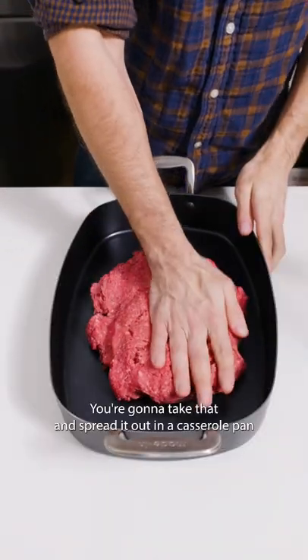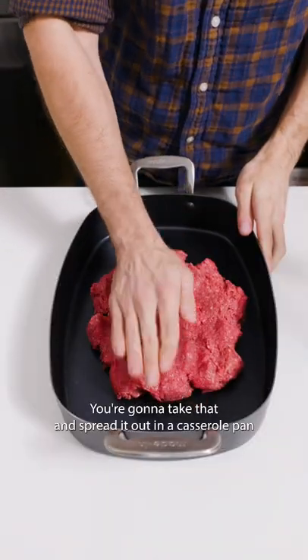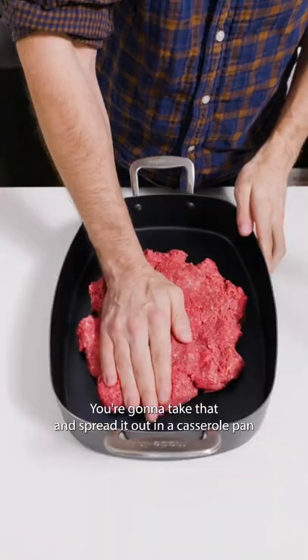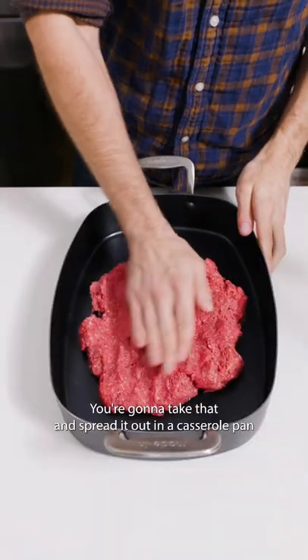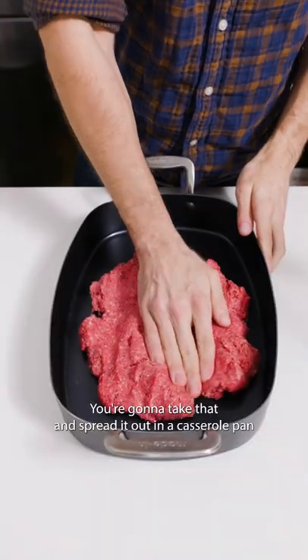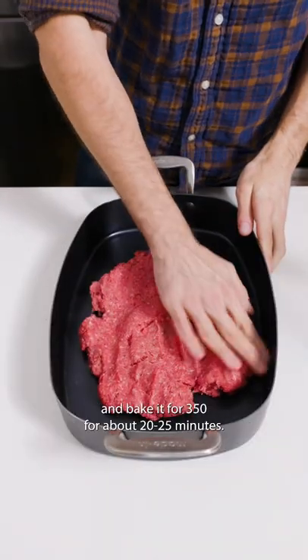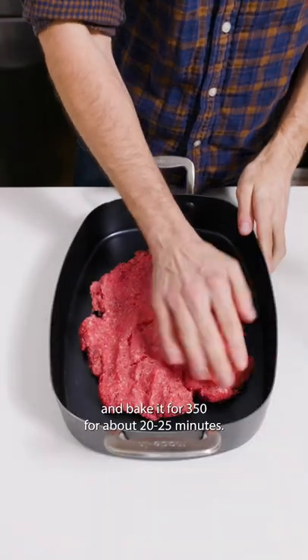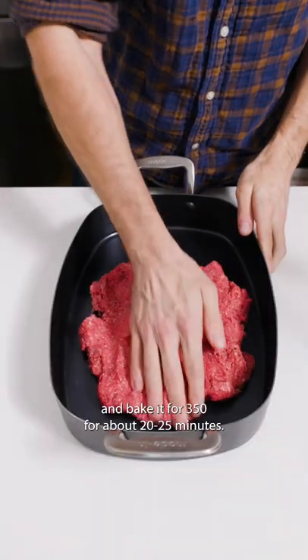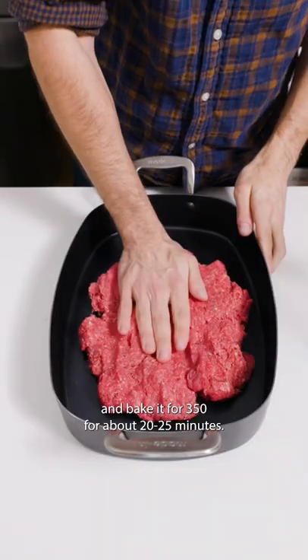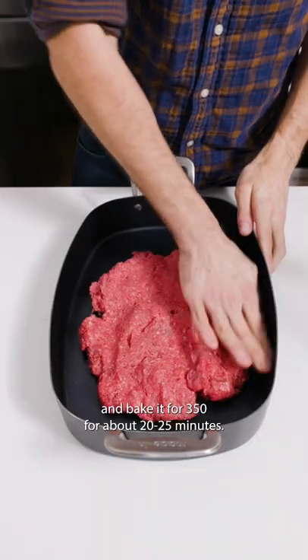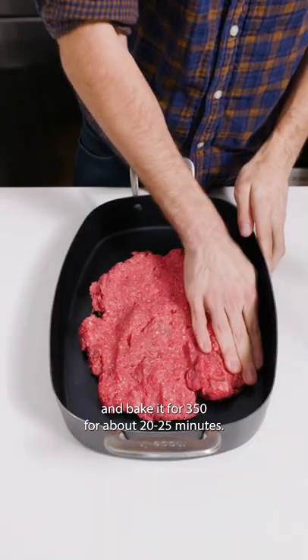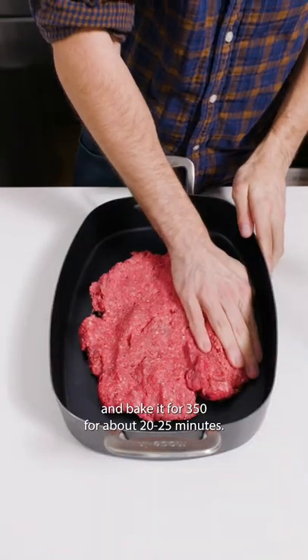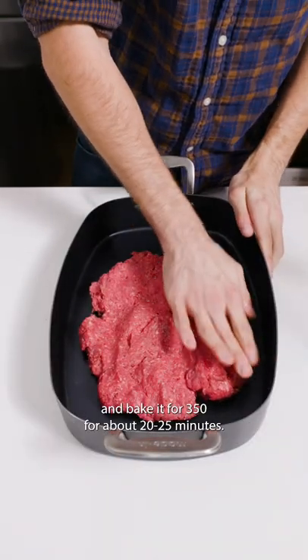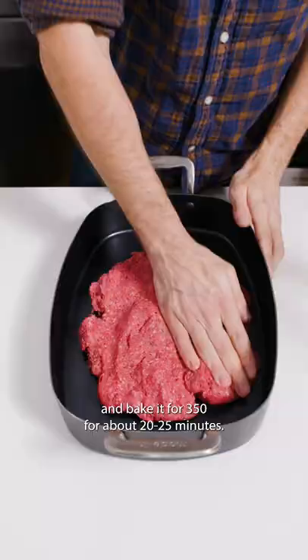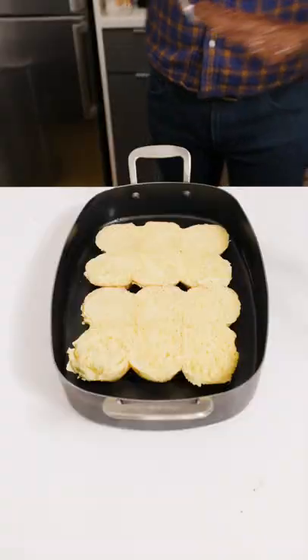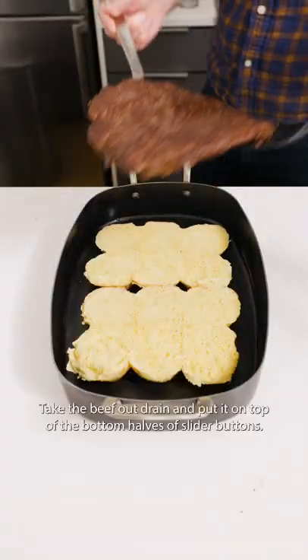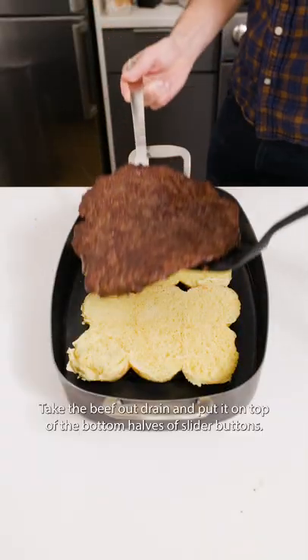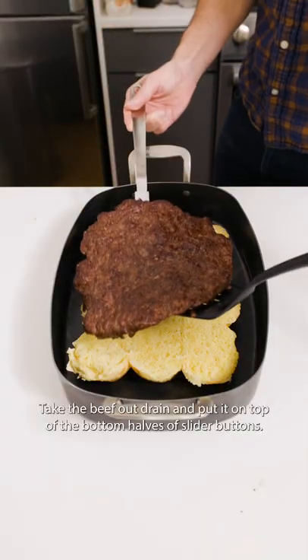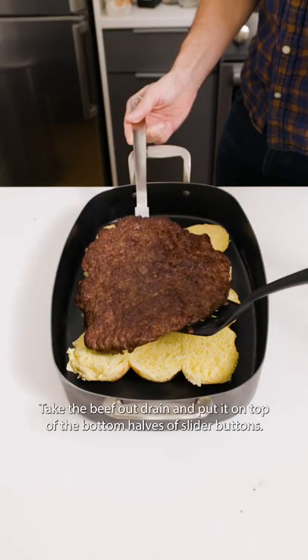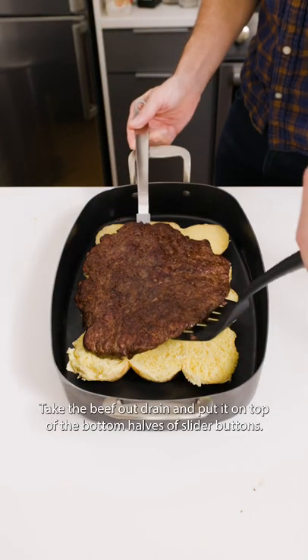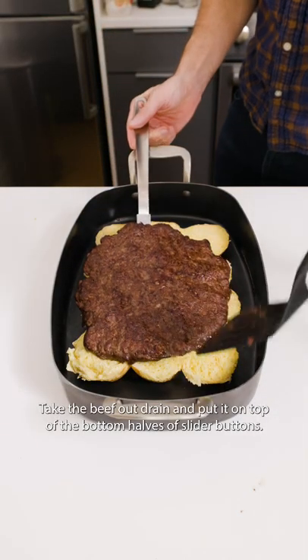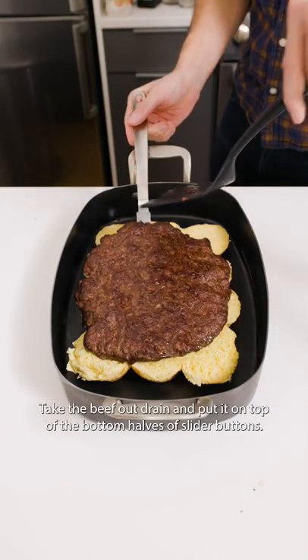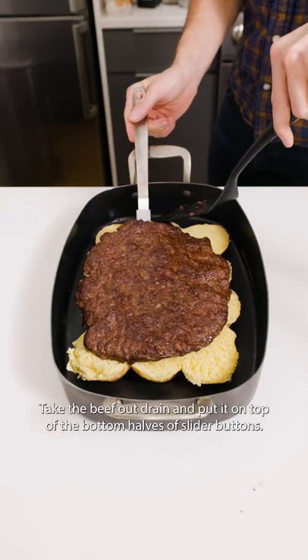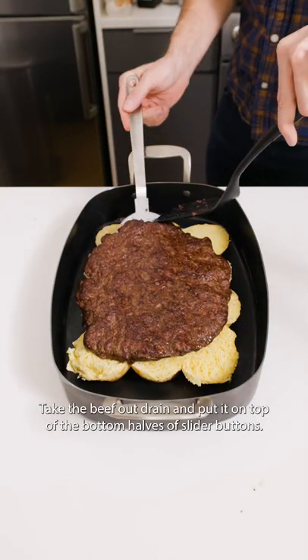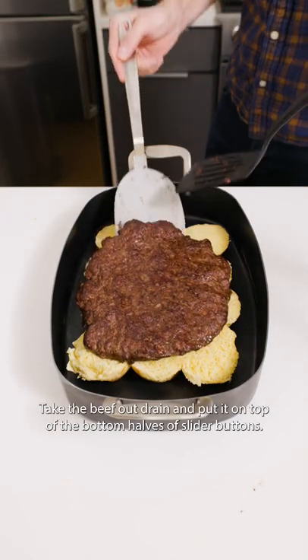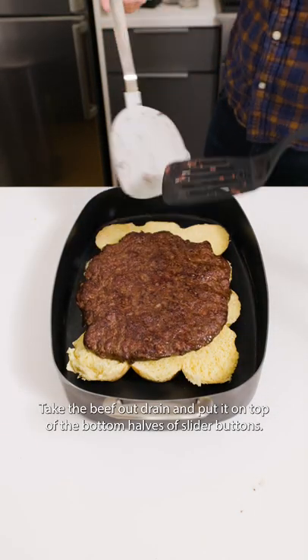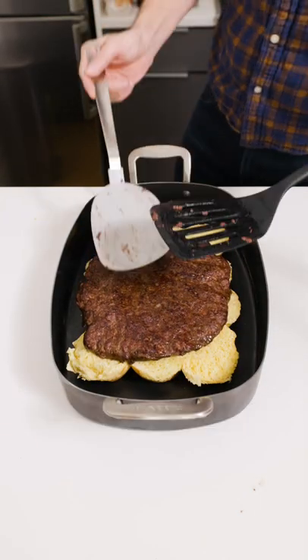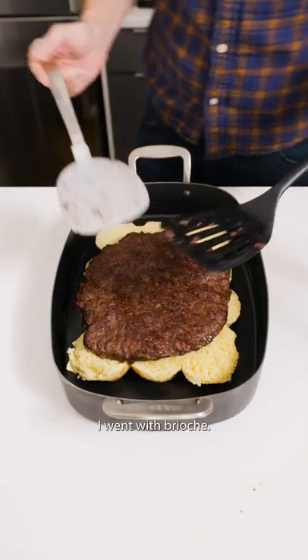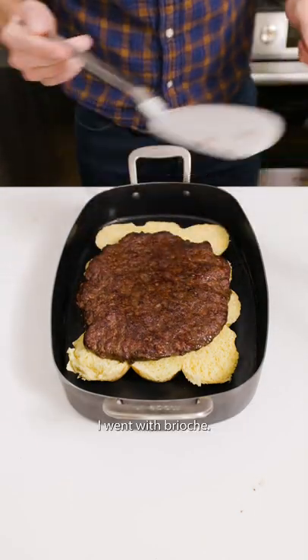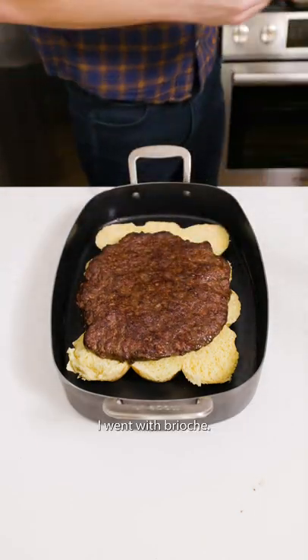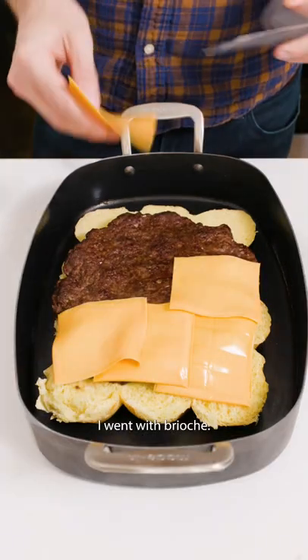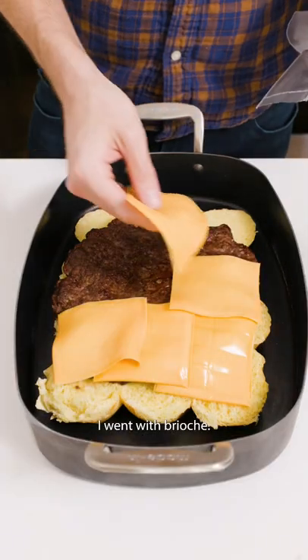Spread it out in a casserole pan and bake at 350 for about 20-25 minutes. Take the beef out, drain it, and put it on top of the bottom halves of slider buns — I went with brioche.